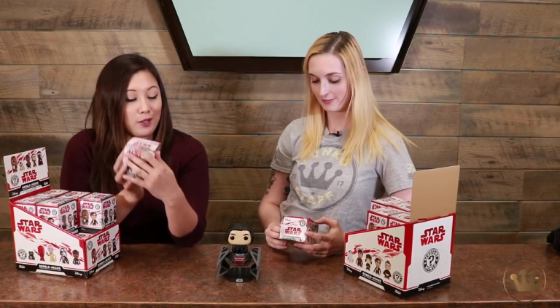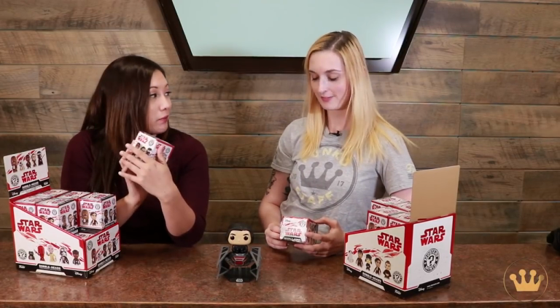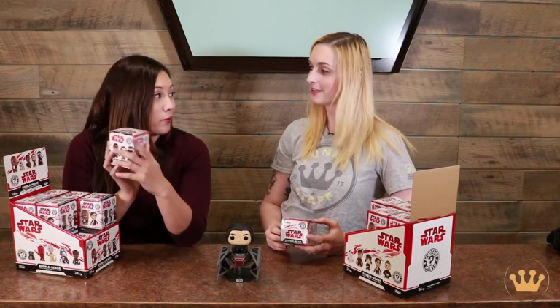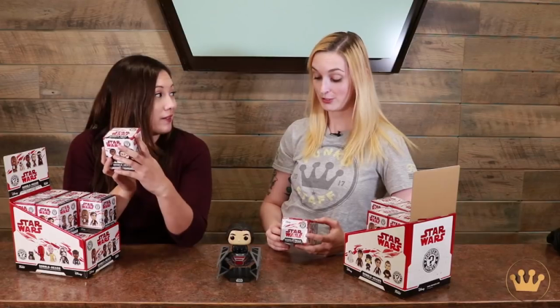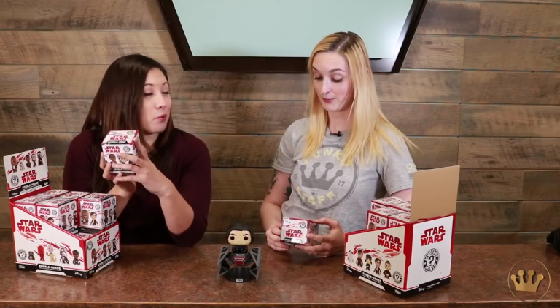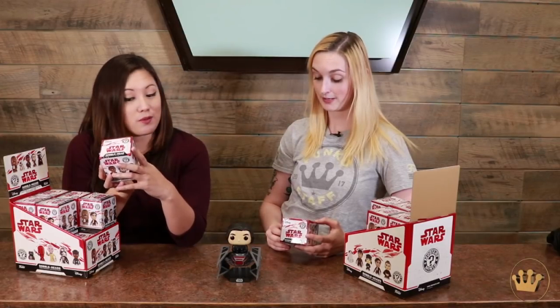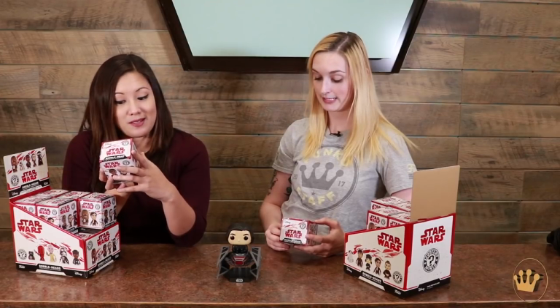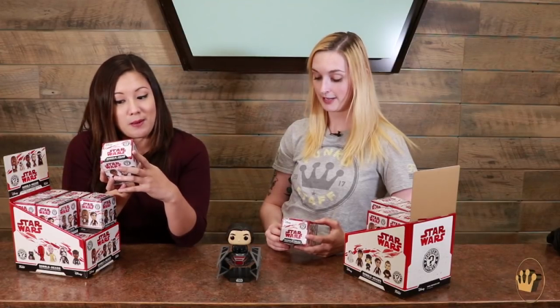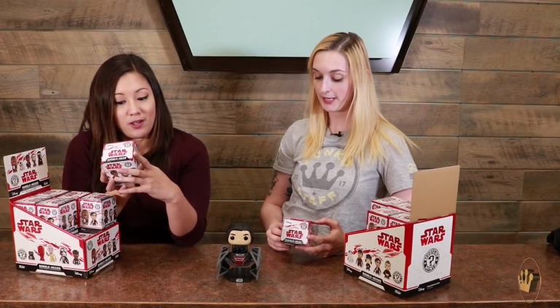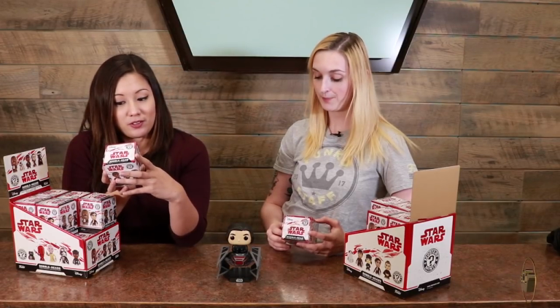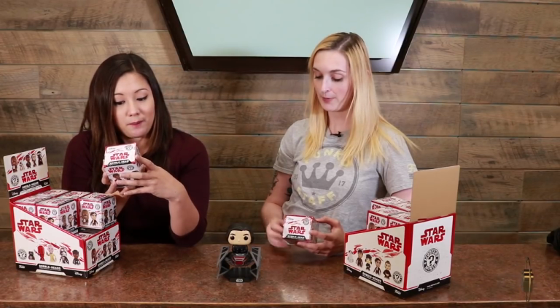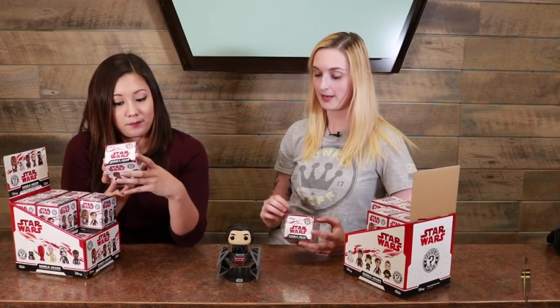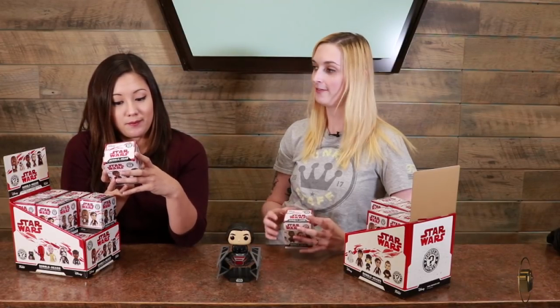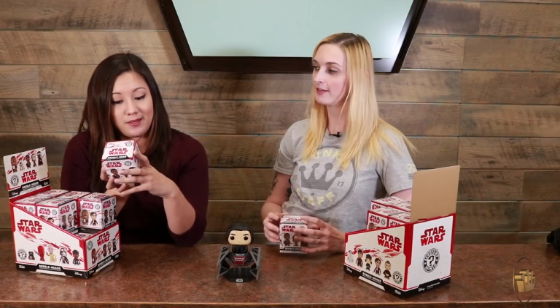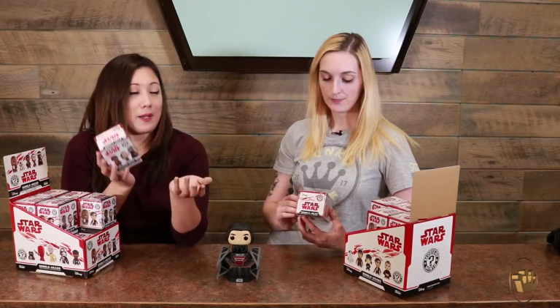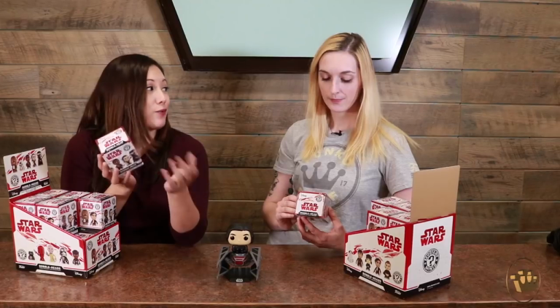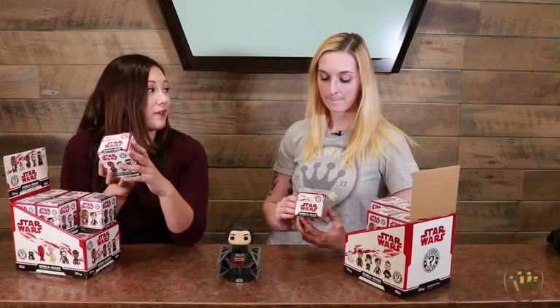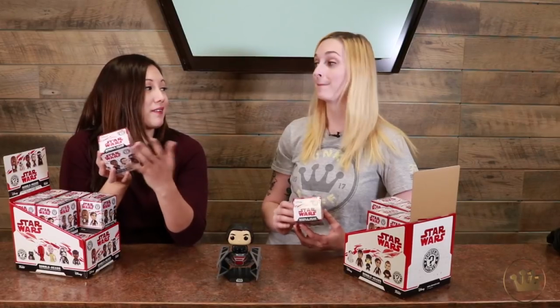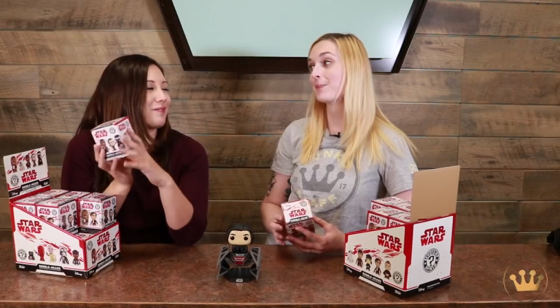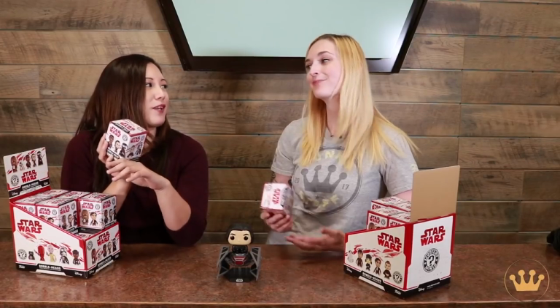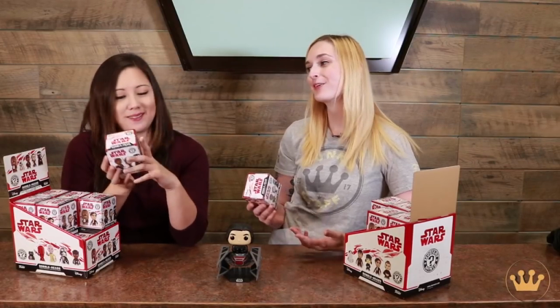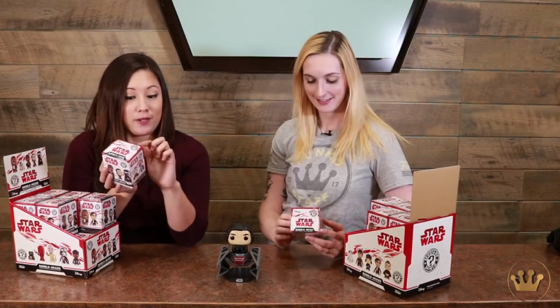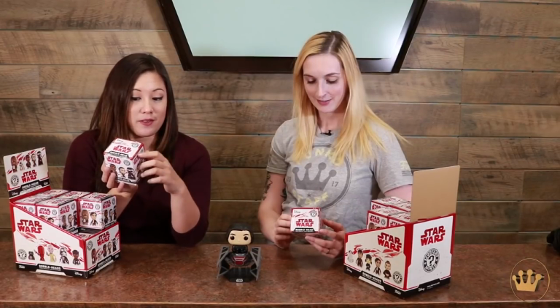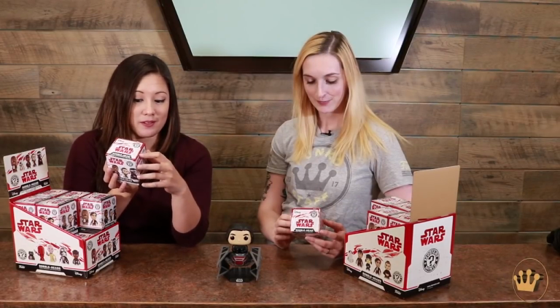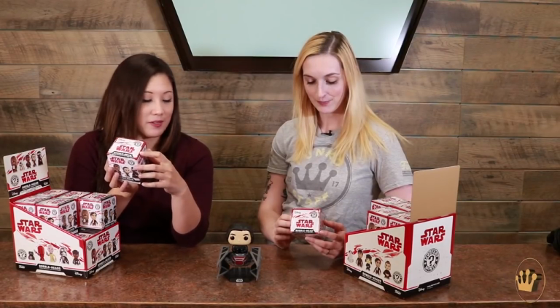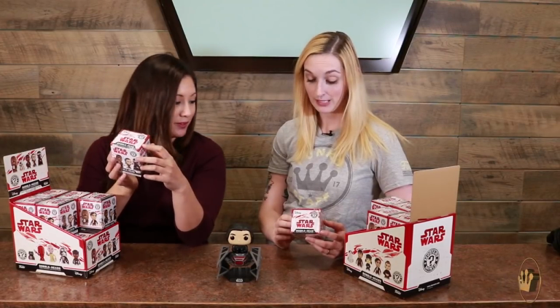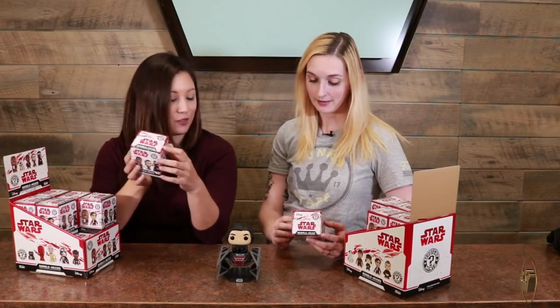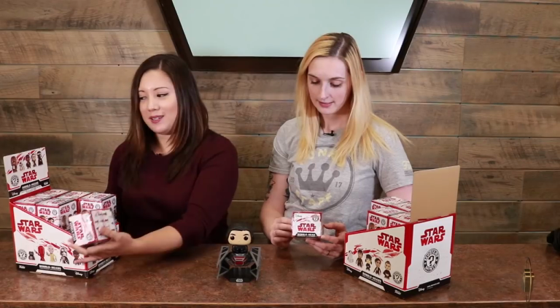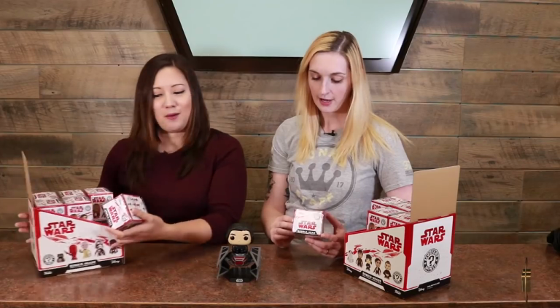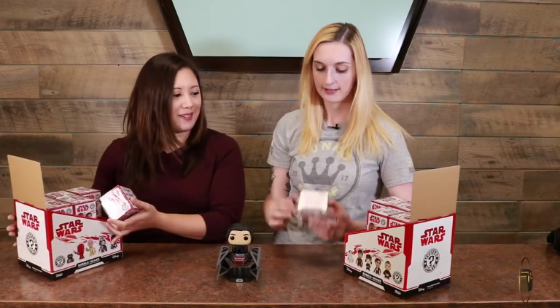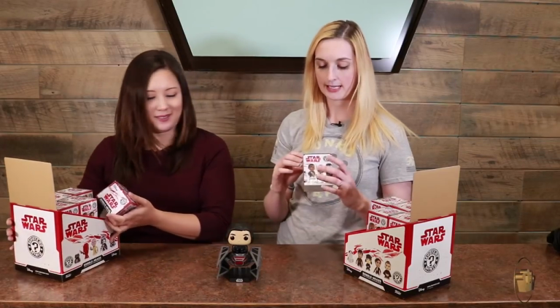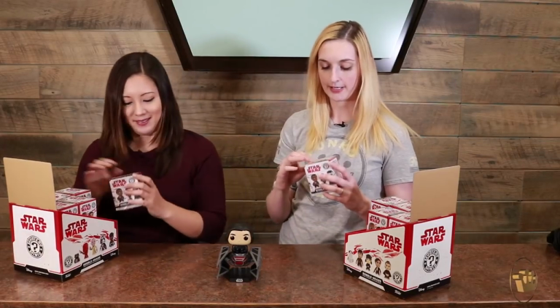I know we really want the Porg. The Porg is one of 36 — that might be a challenge. I'm a BB9E fan. I need Rey though, because Rey is bae. Kylo Ren and Finn are the tough ones in here — one of 72. Let's see what we get. All right, let's get into it.